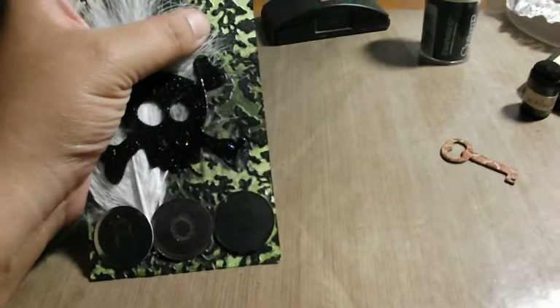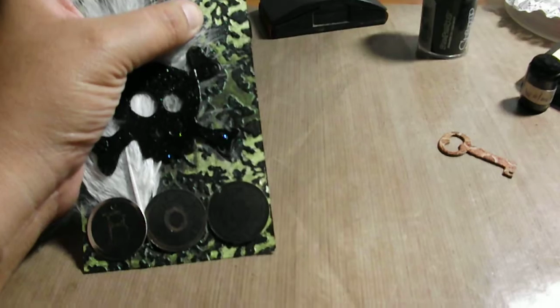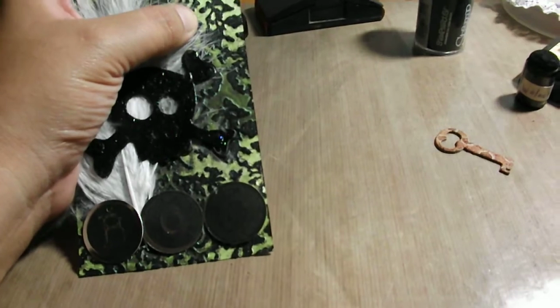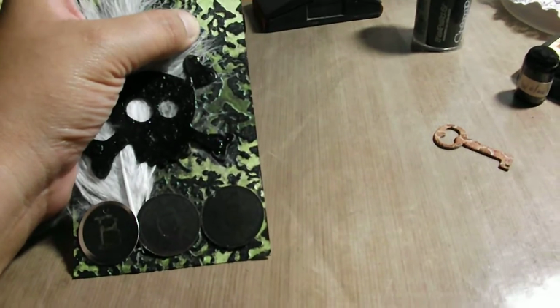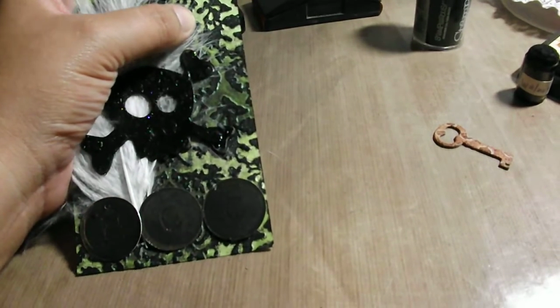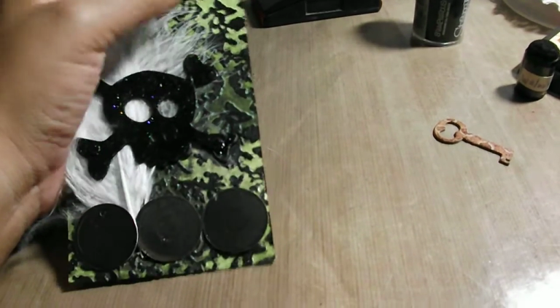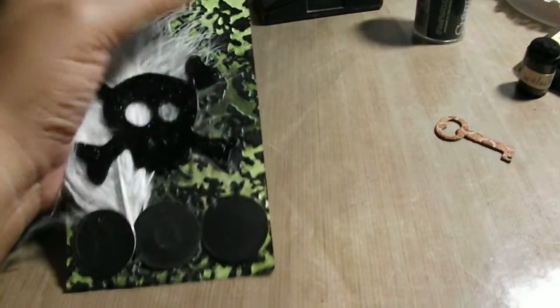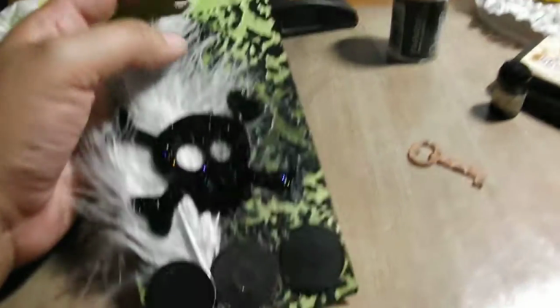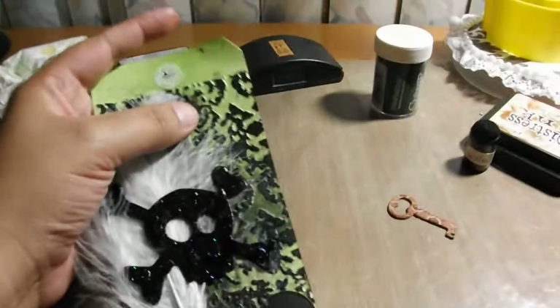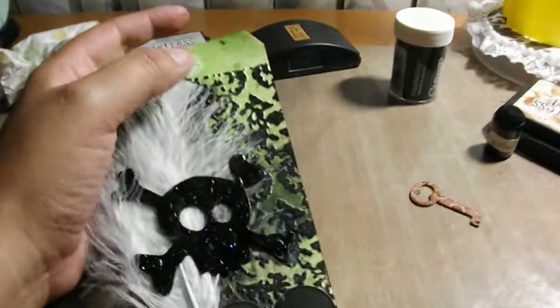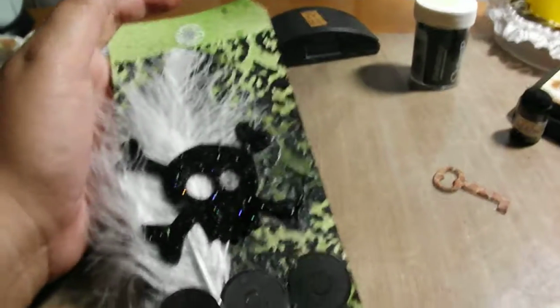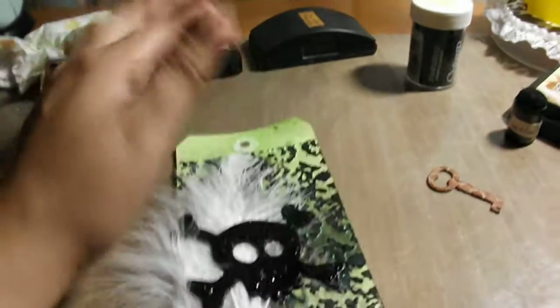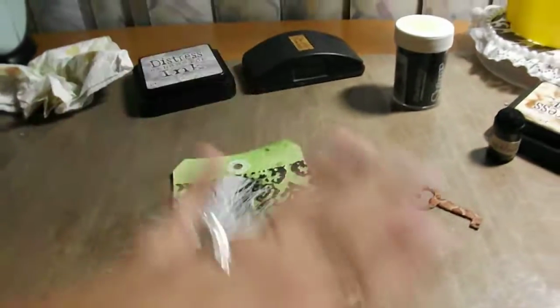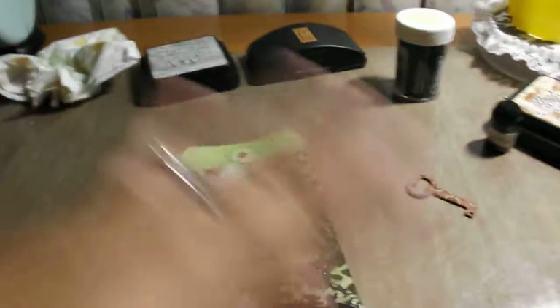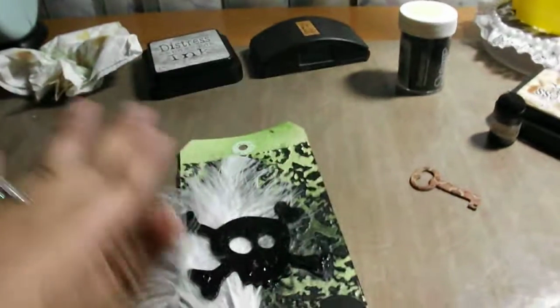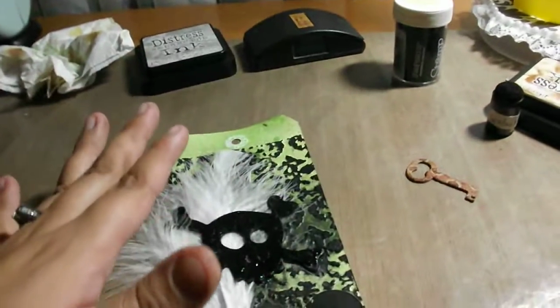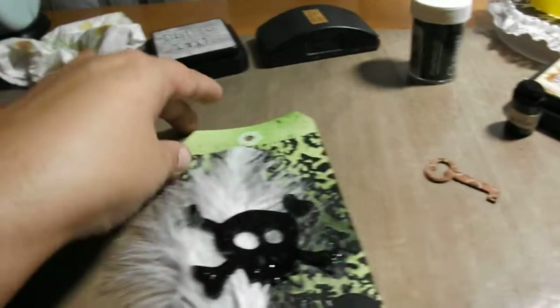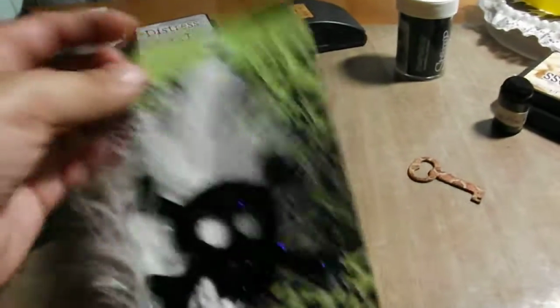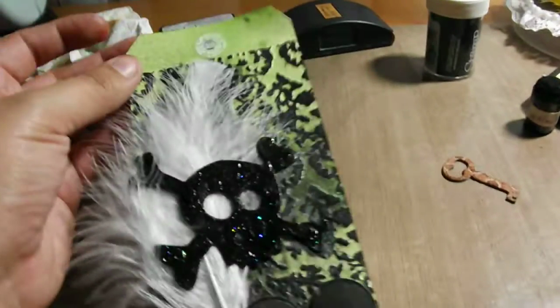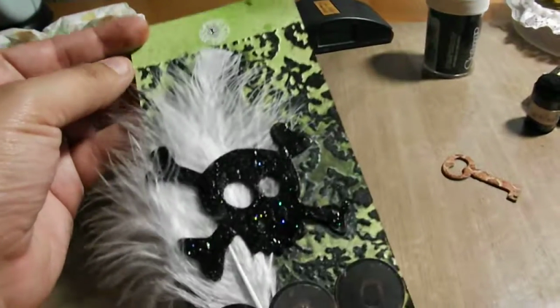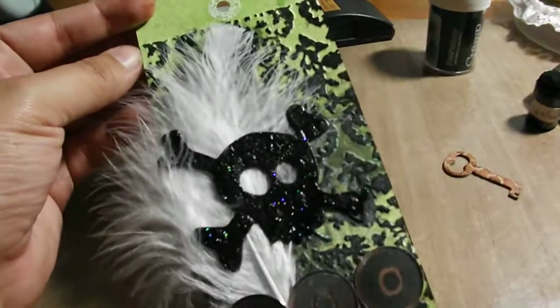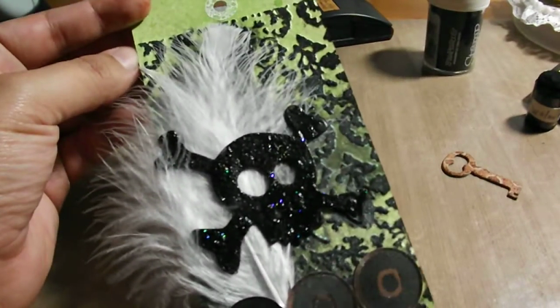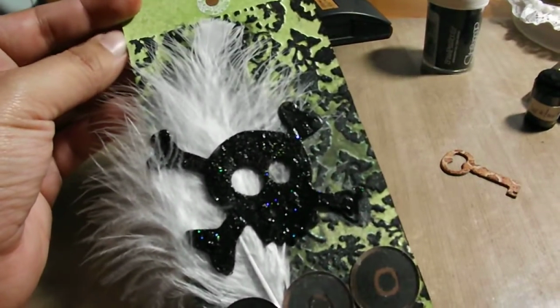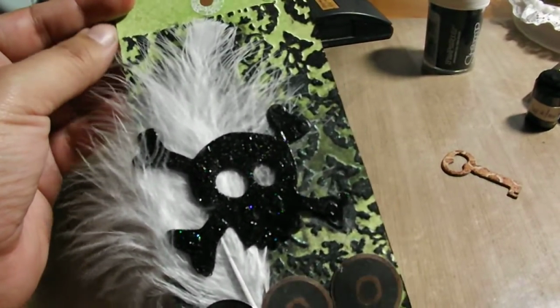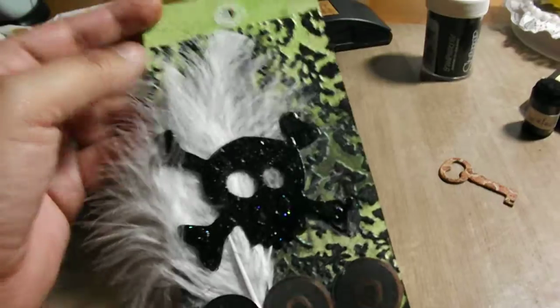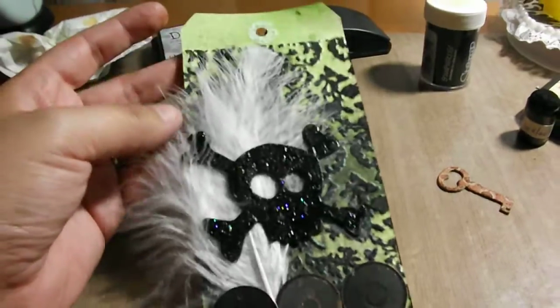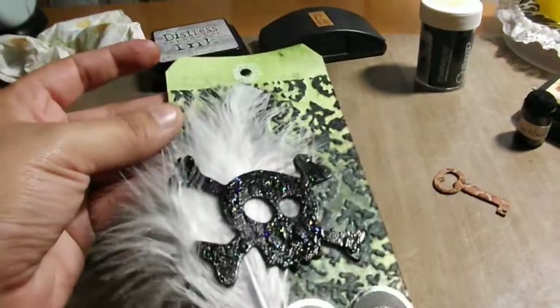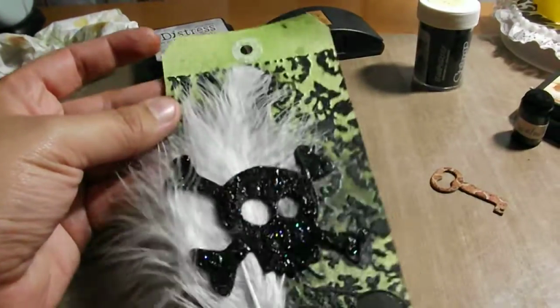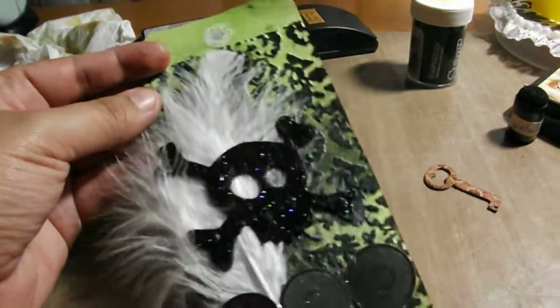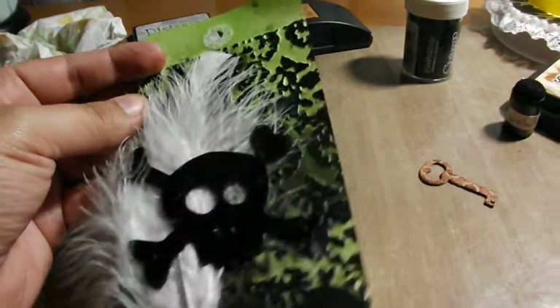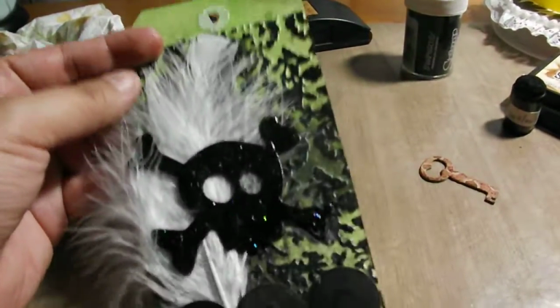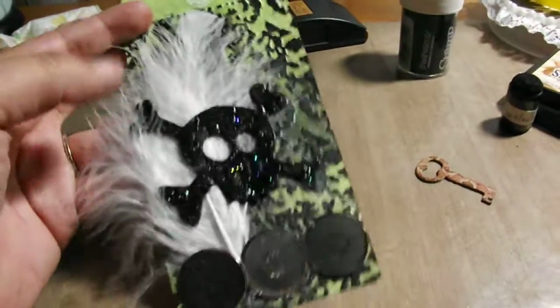So of course I went and bought something Tim Holtz — I got one of his alteration embossing folders. This was the Flourish and the Damask, so I used the Damask on the background. All I did was do black soot over it, and then I sprayed that with Metal Green Tattered Angels Glamour Mist, so that's what's adding the shine to the background.